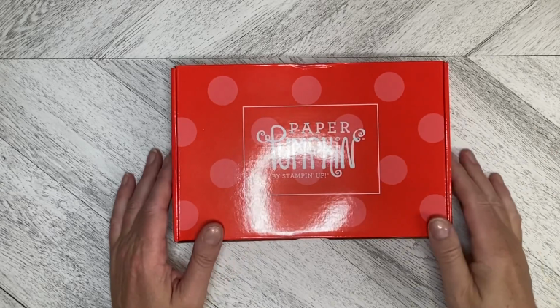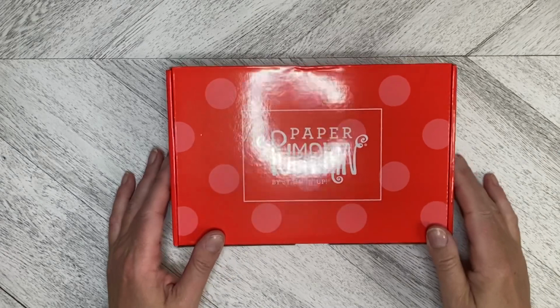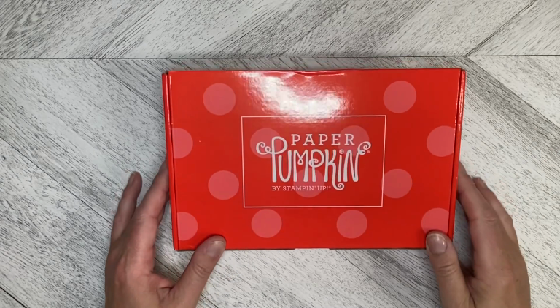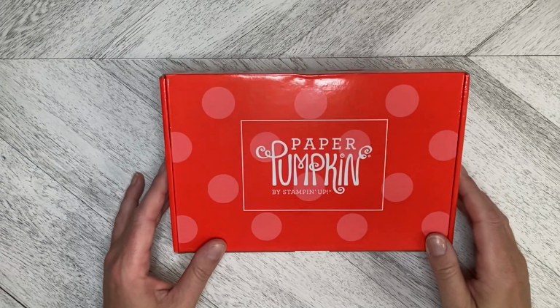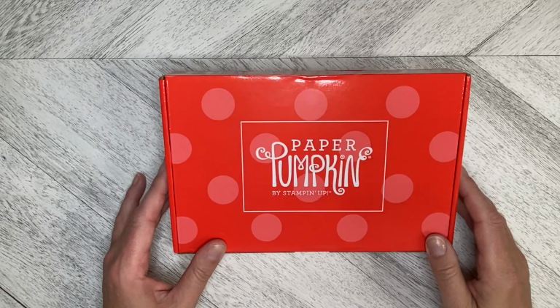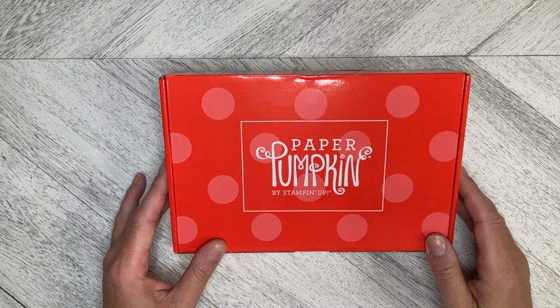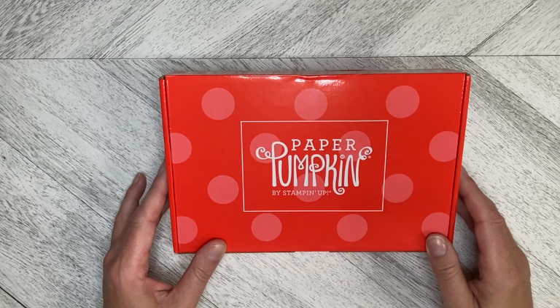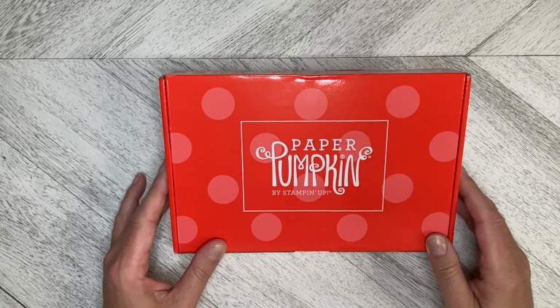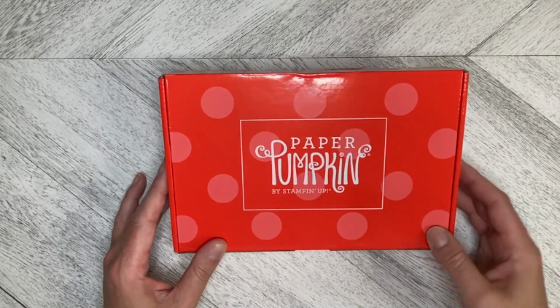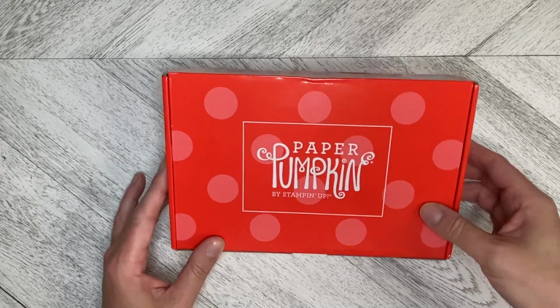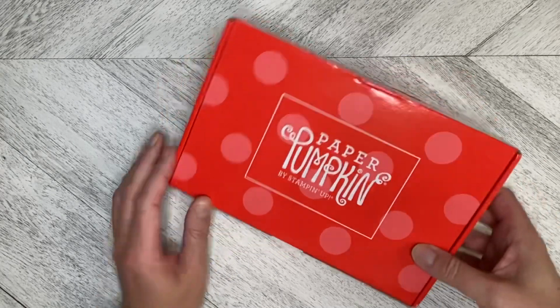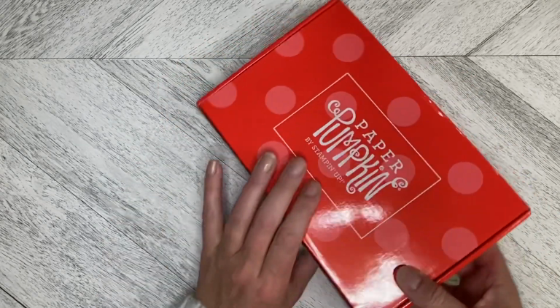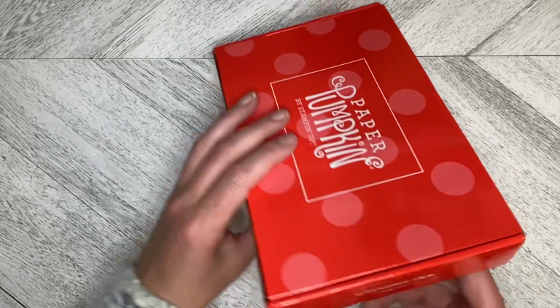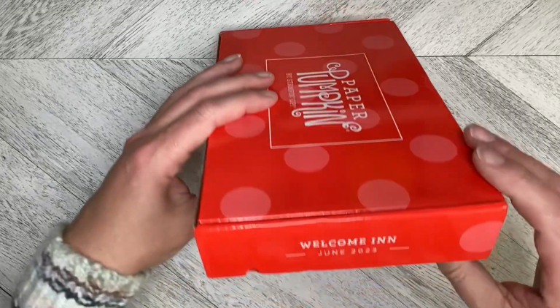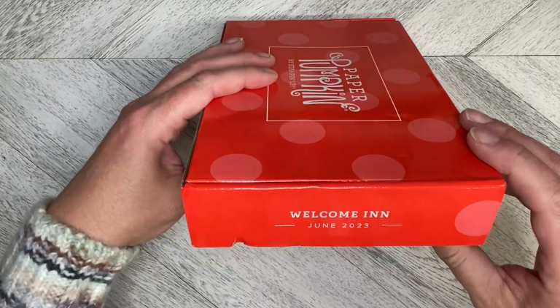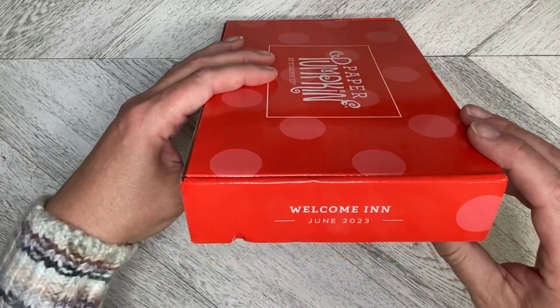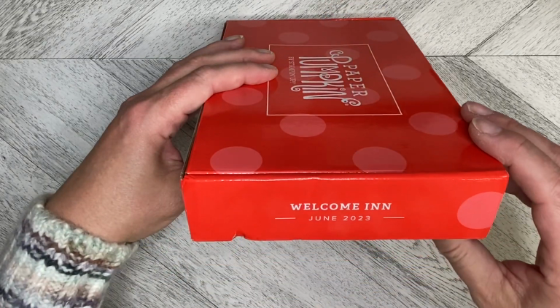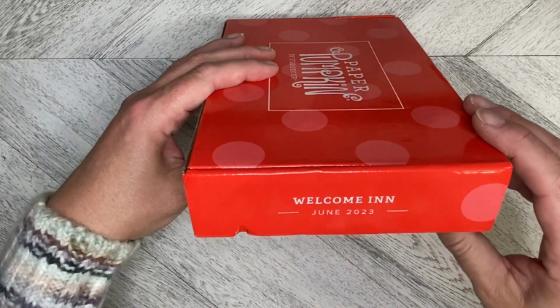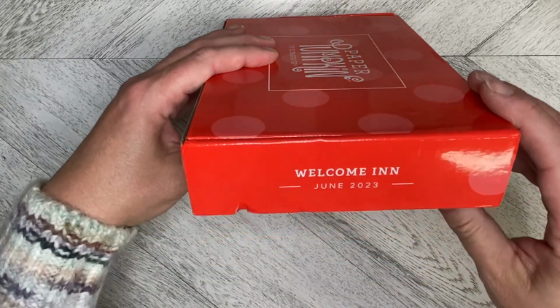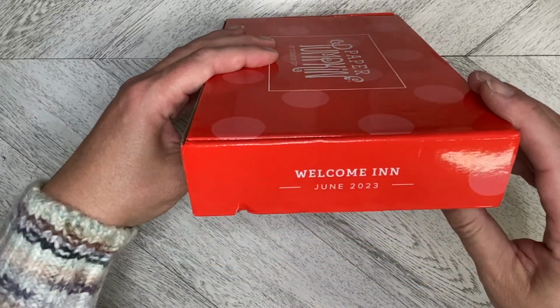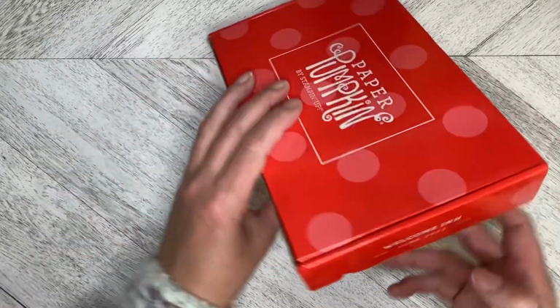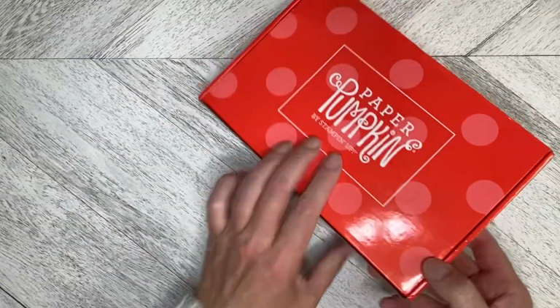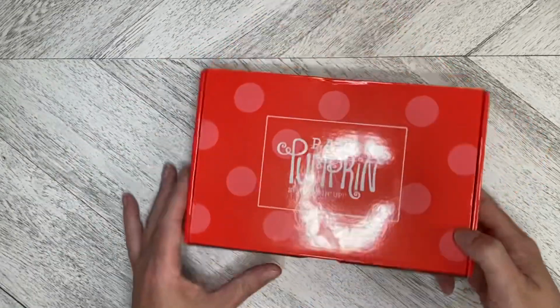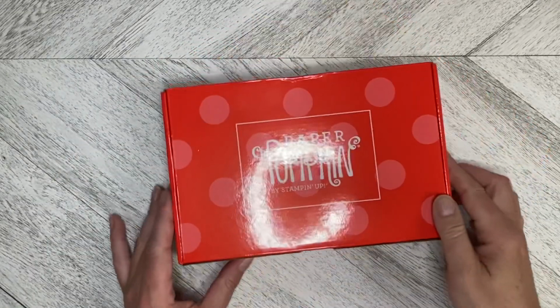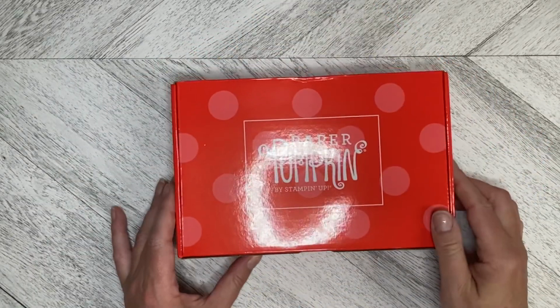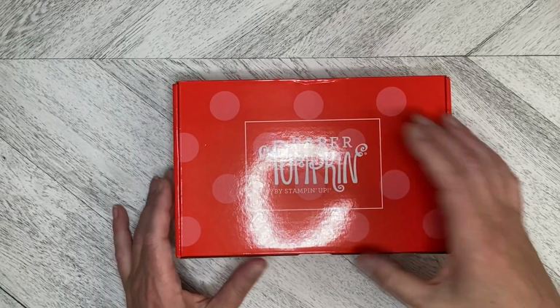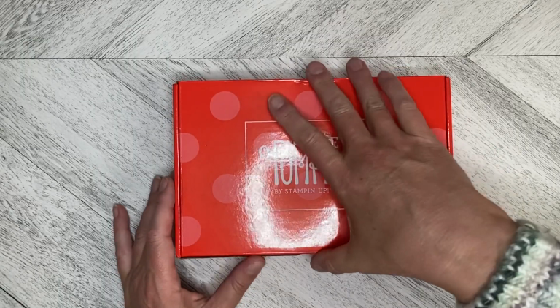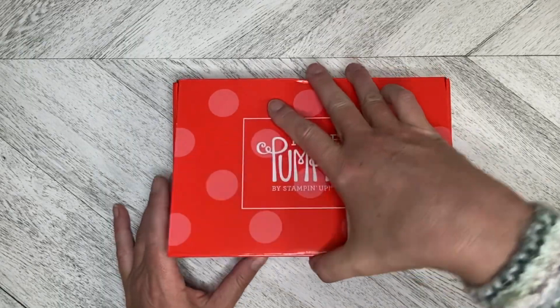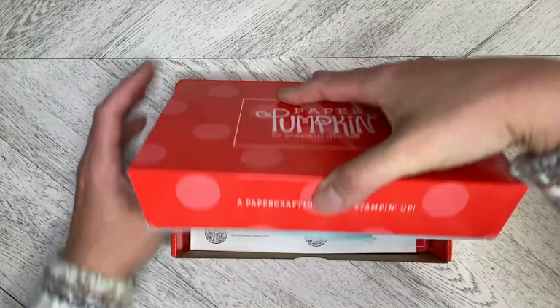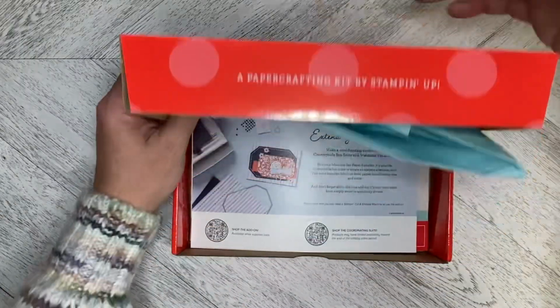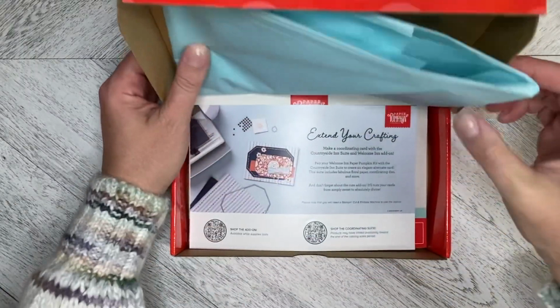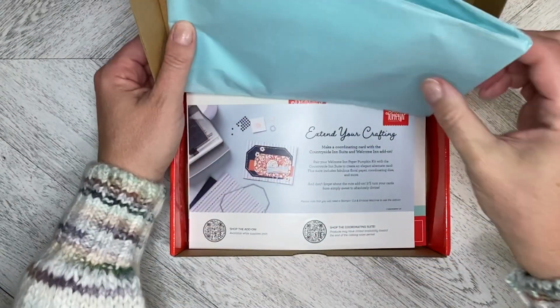Welcome back to Wireman's Whimsy. It is paper pumpkin time. We're doing the Welcome In June 2023 kit. Let's just see what is in the kit.